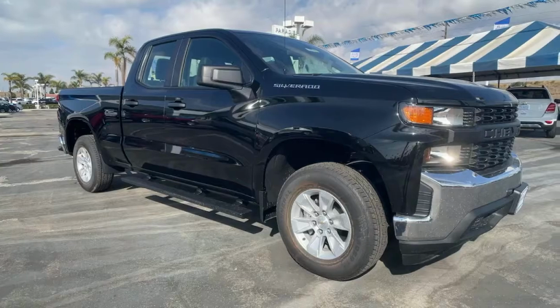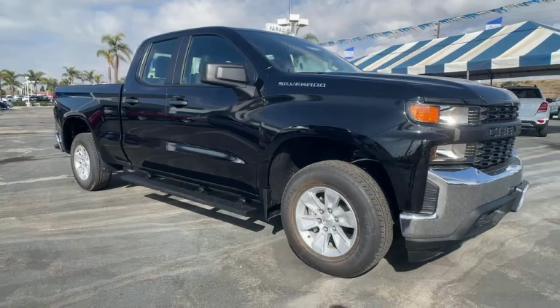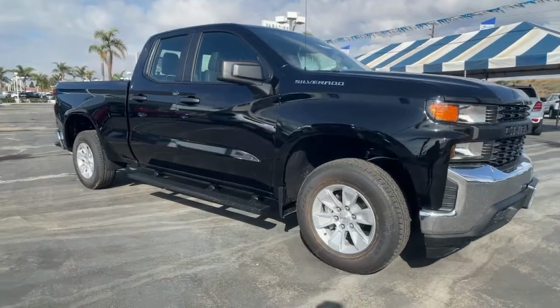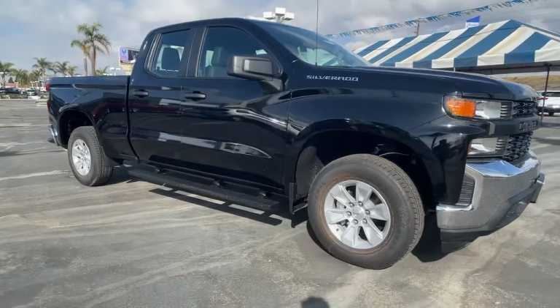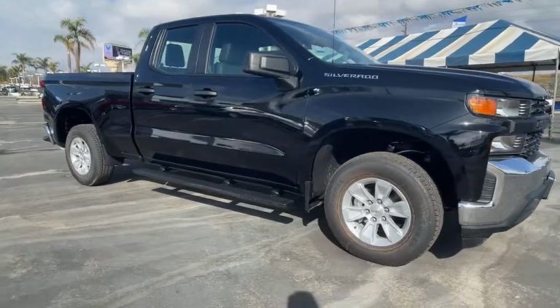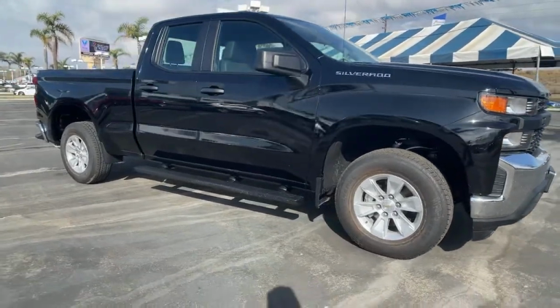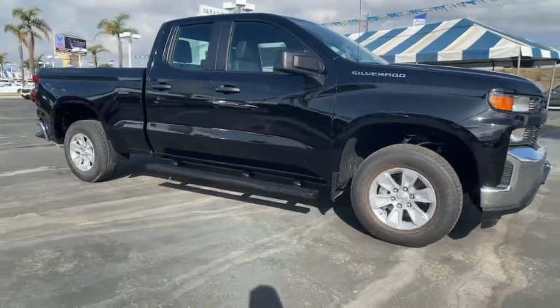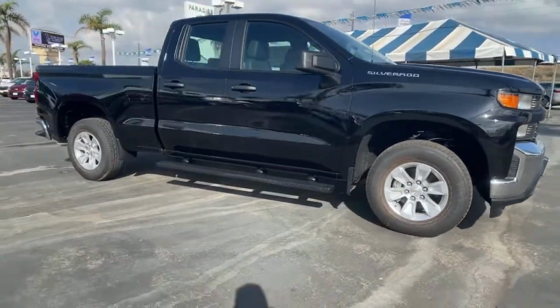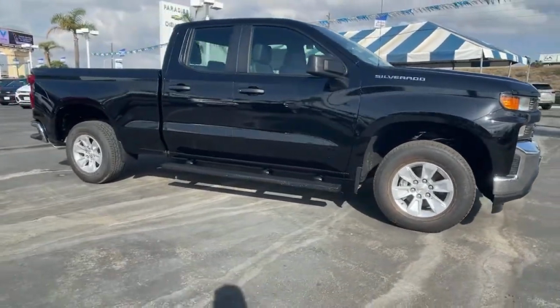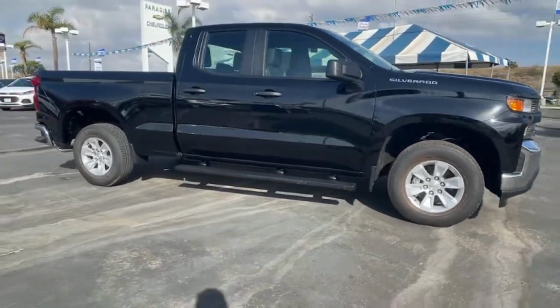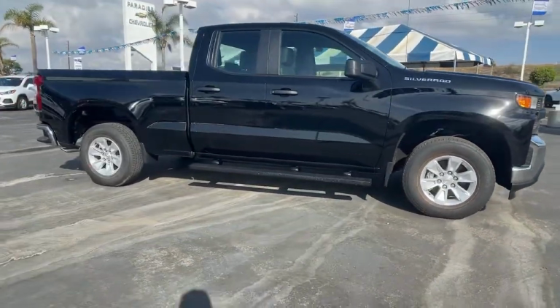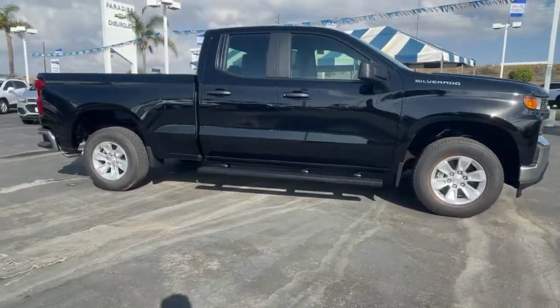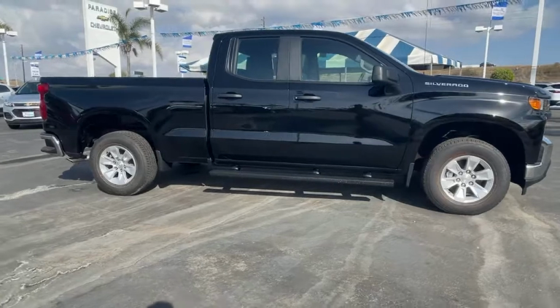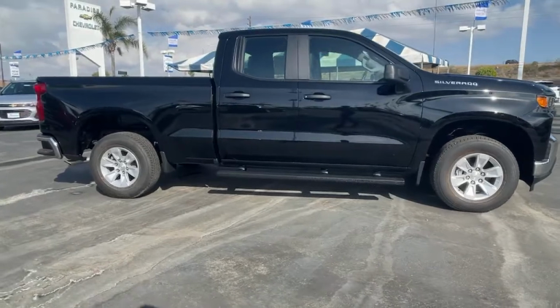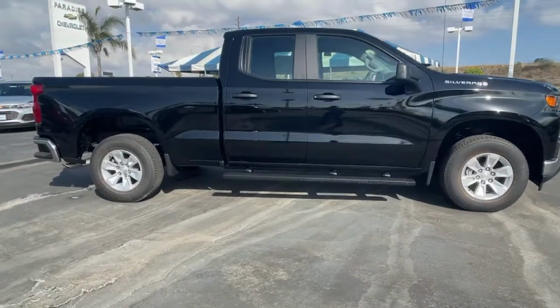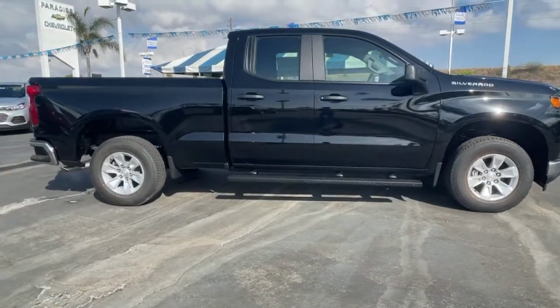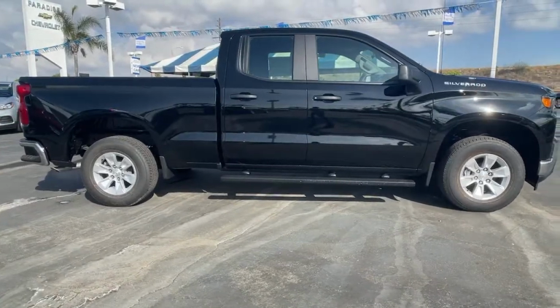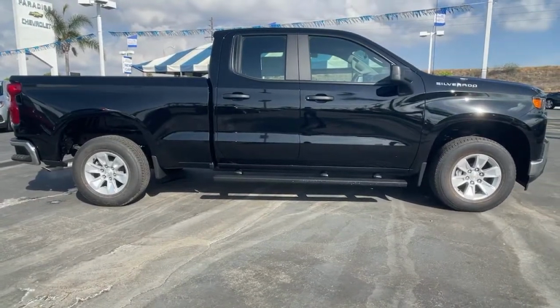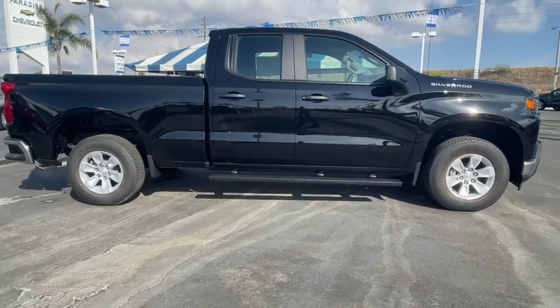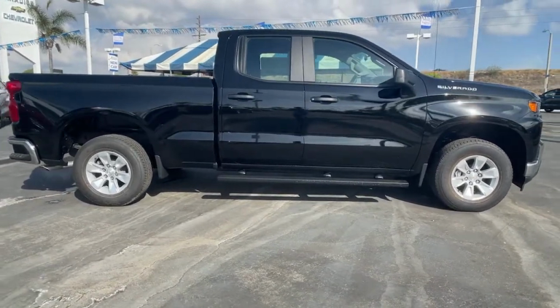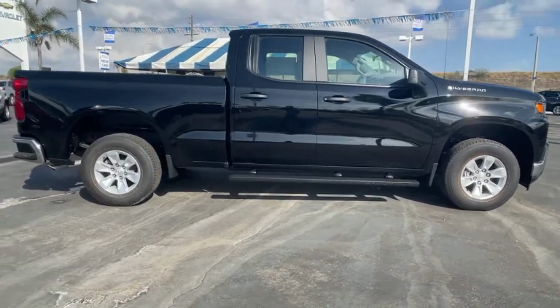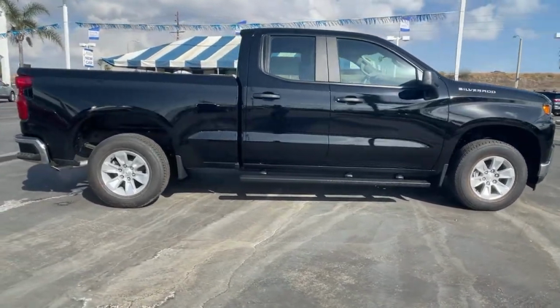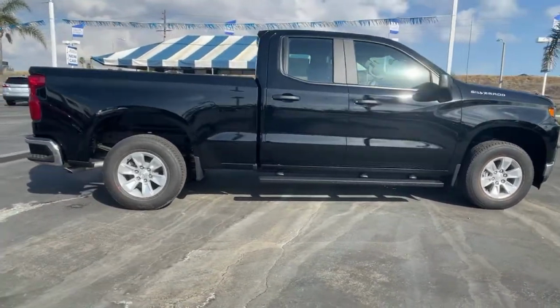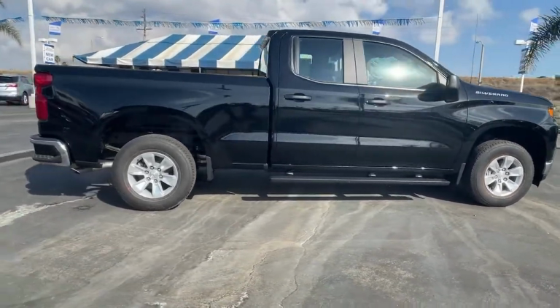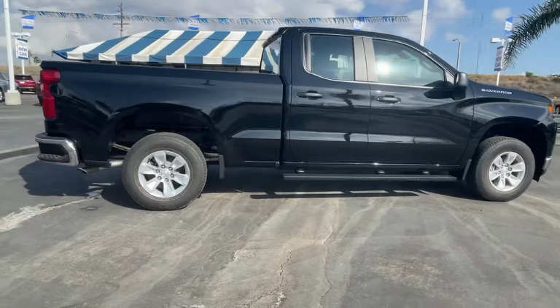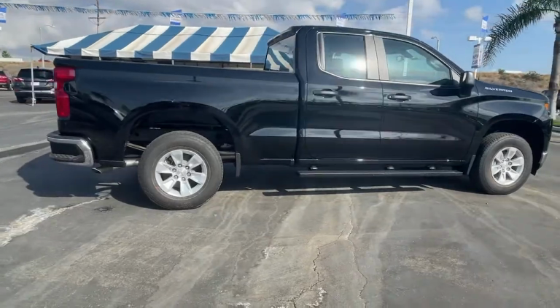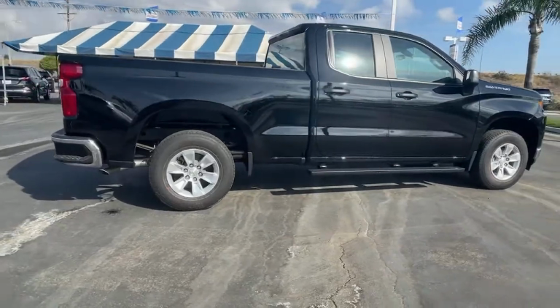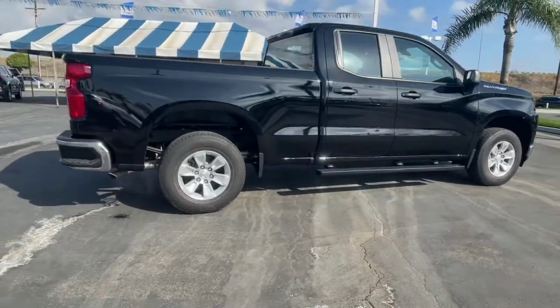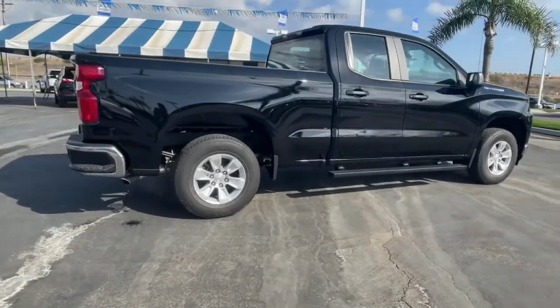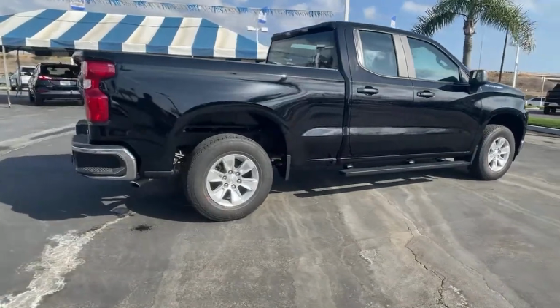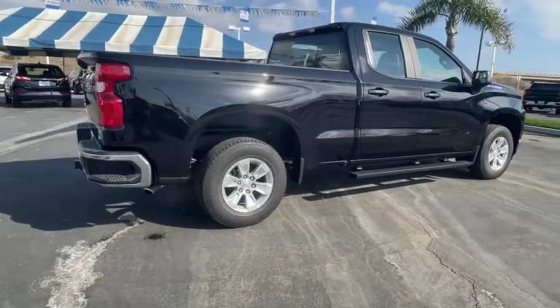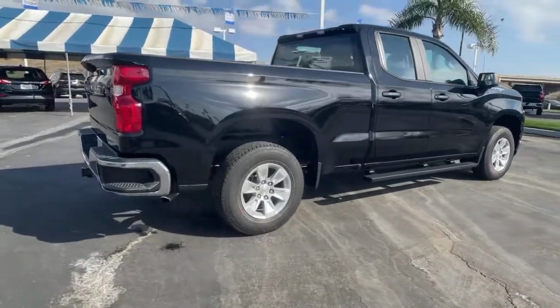Hop into the 2021 Chevrolet Silverado — the all-new Chevrolet Silverado, the full-size pickup with a heritage of strength and dependability, improved bed design, and expanded cargo capacity.